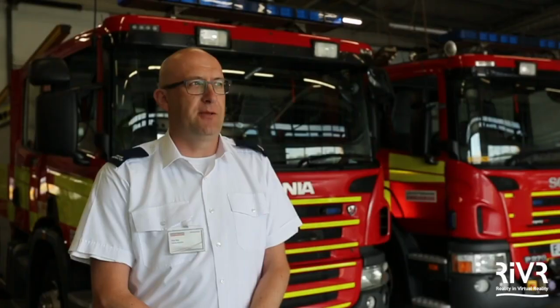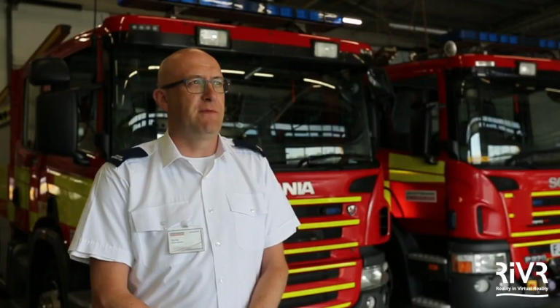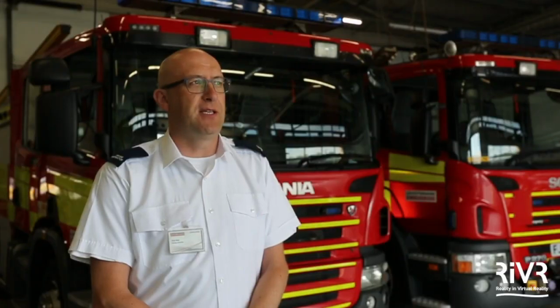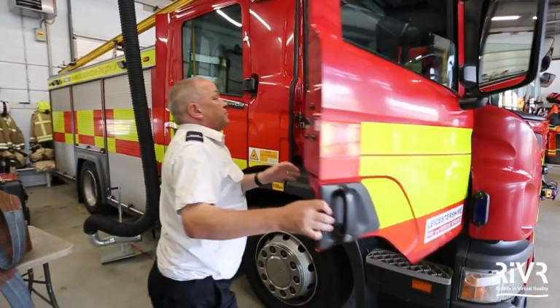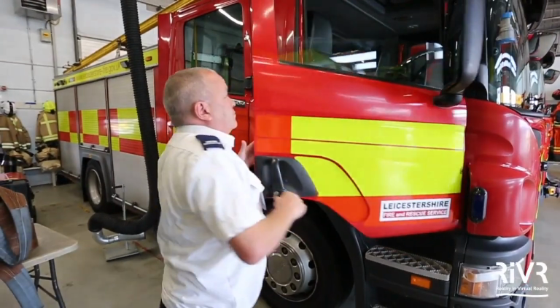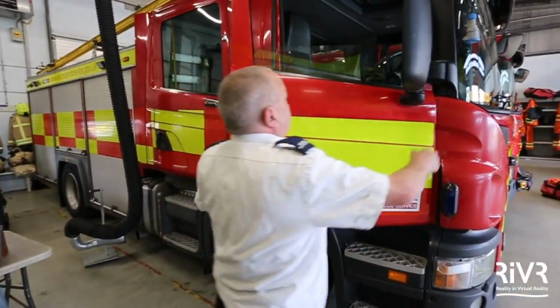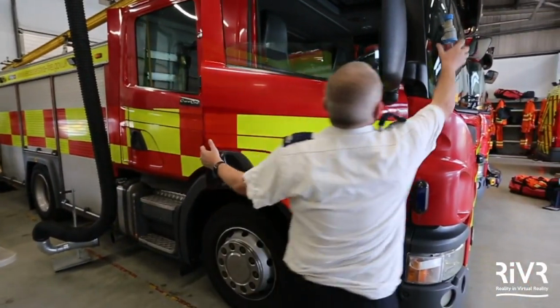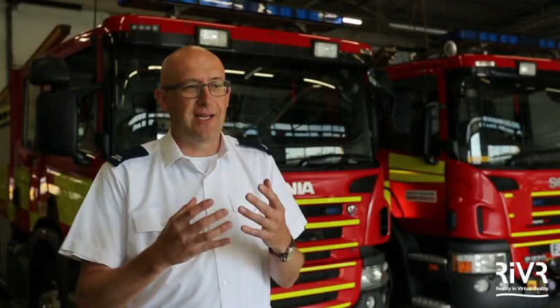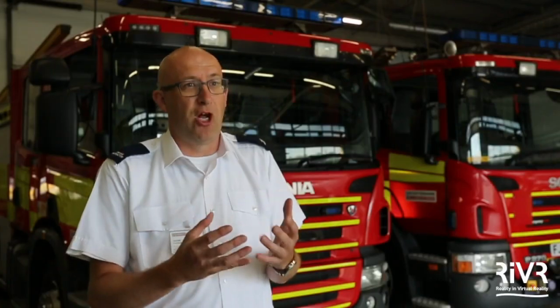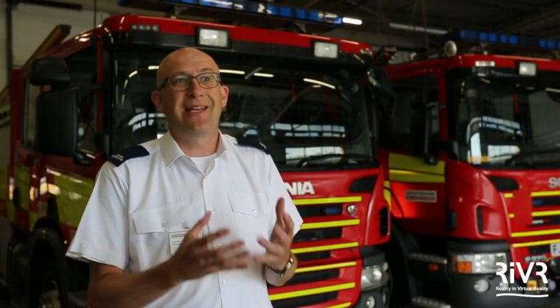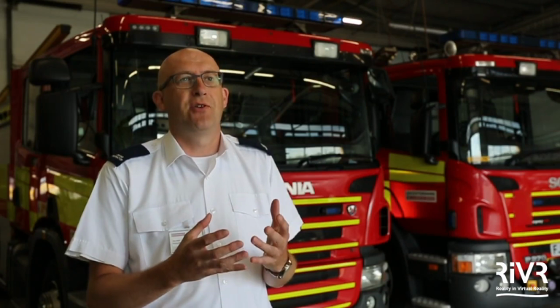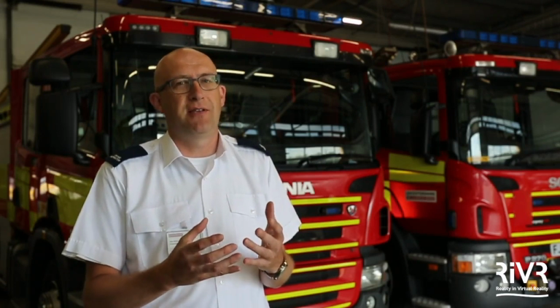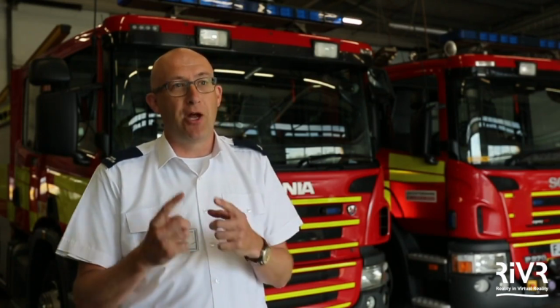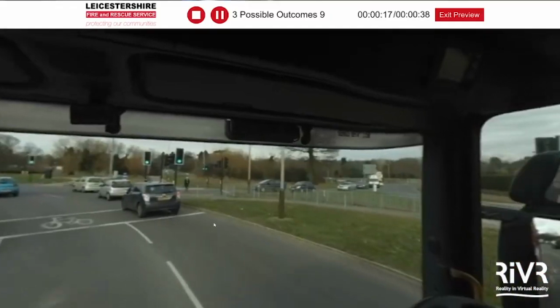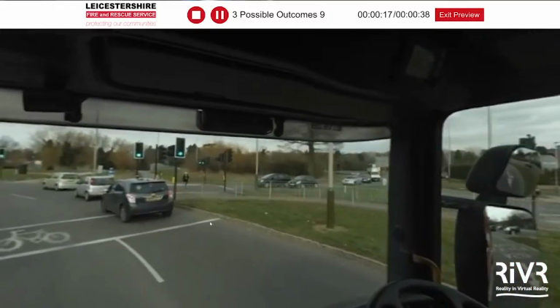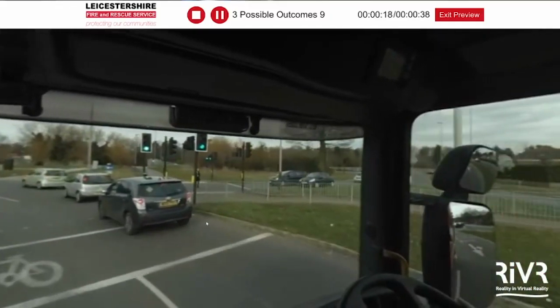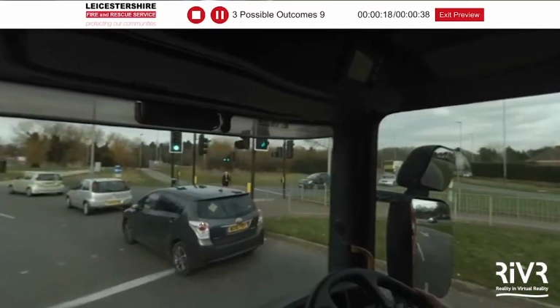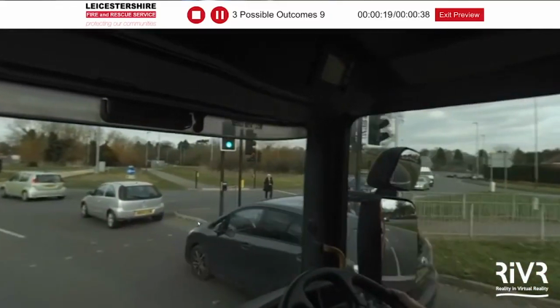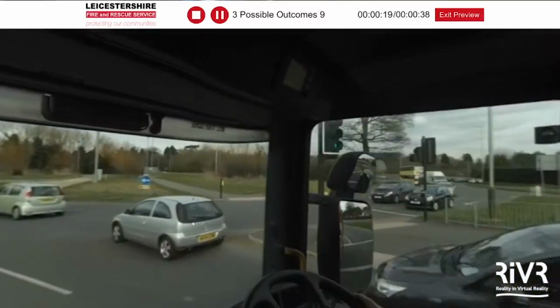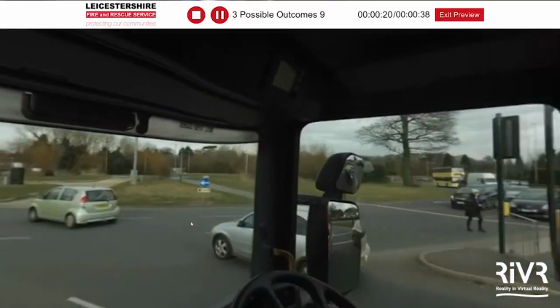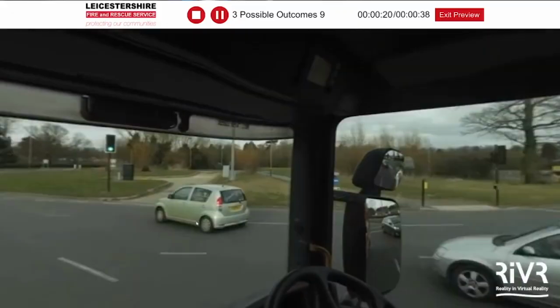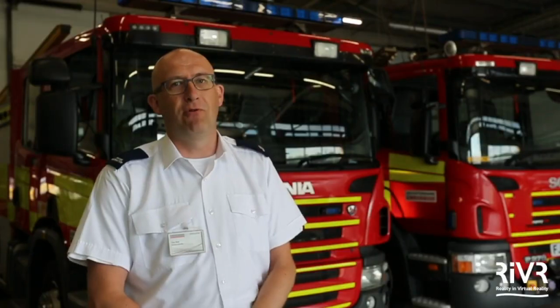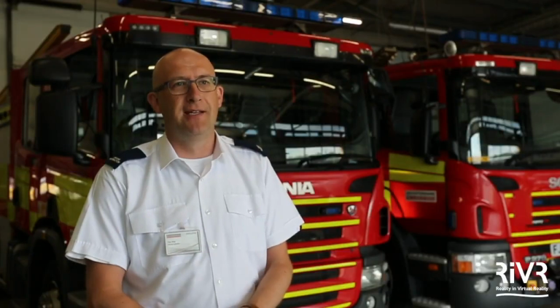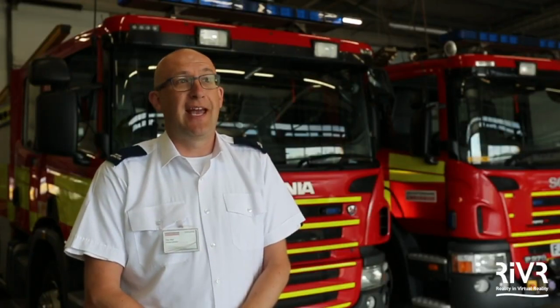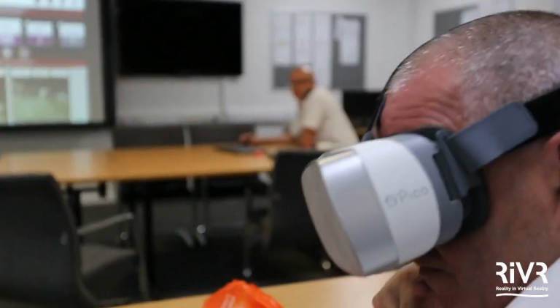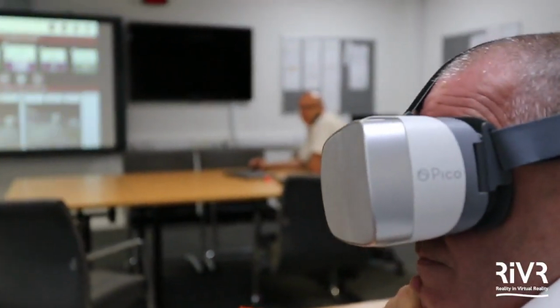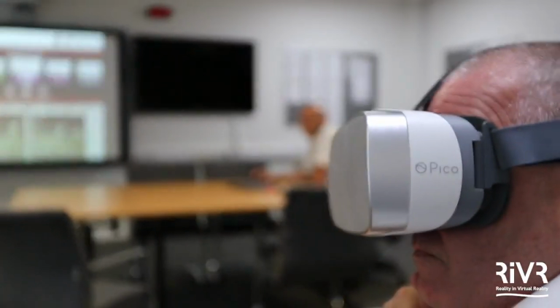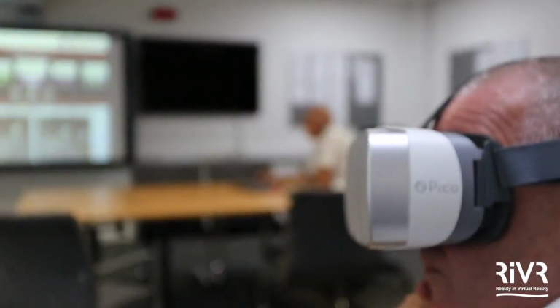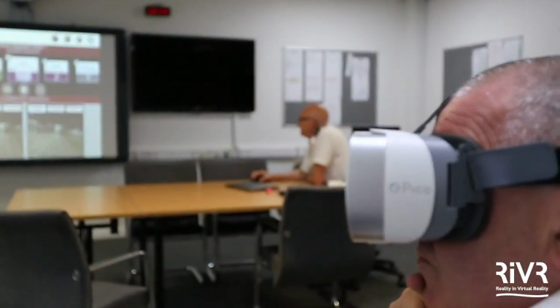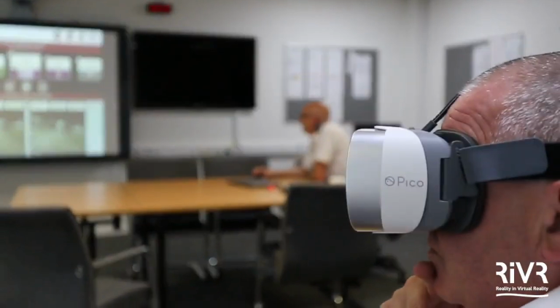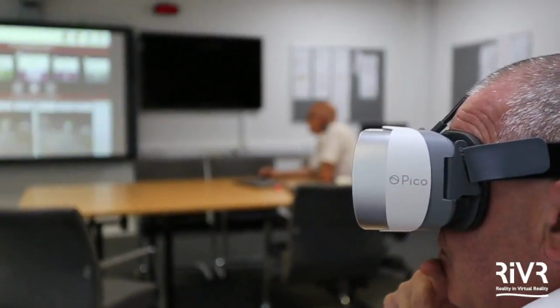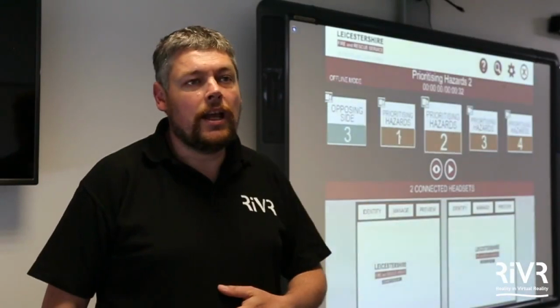The beauty of virtual reality is we can set the cameras up, we can drive until we get those scenarios, and then we know we've got that one scenario that every trainee is getting. So it's a standardised approach — they're all getting it, and again it's in that sterile environment.